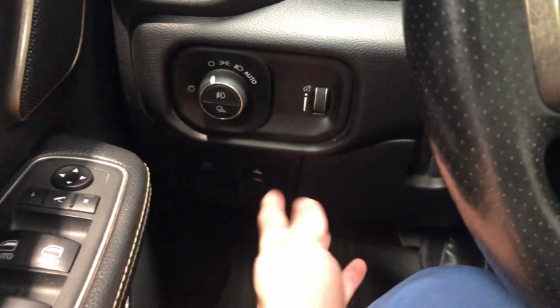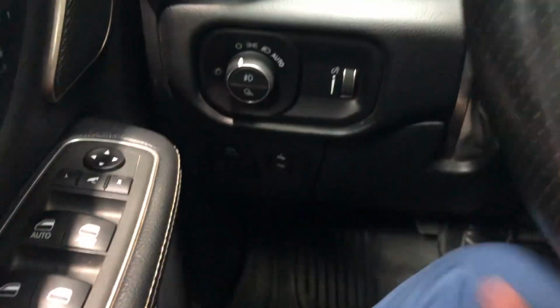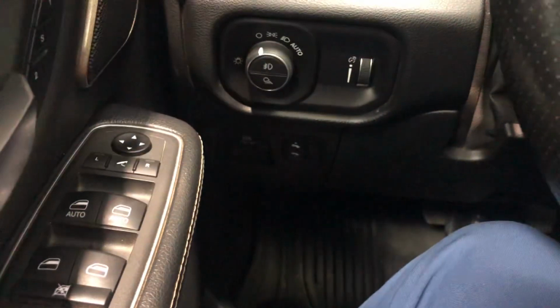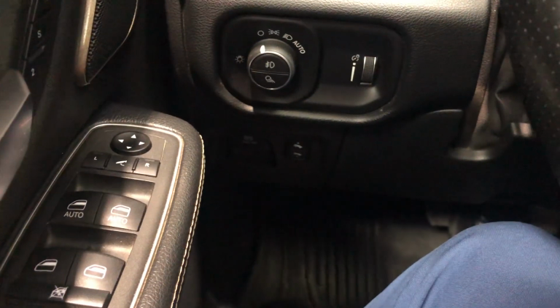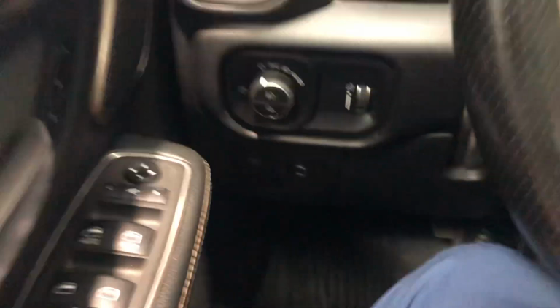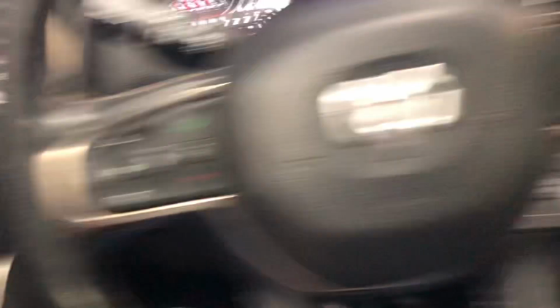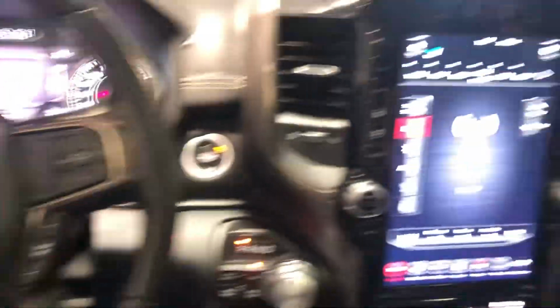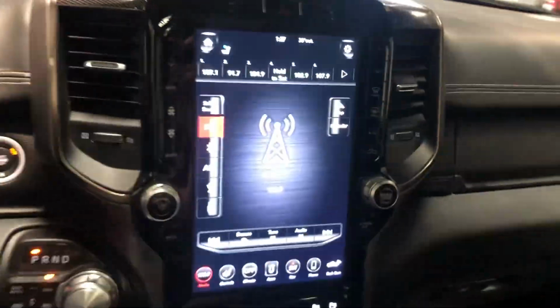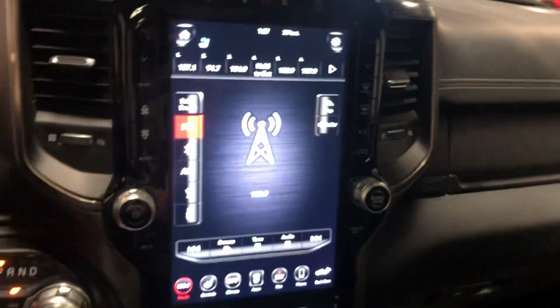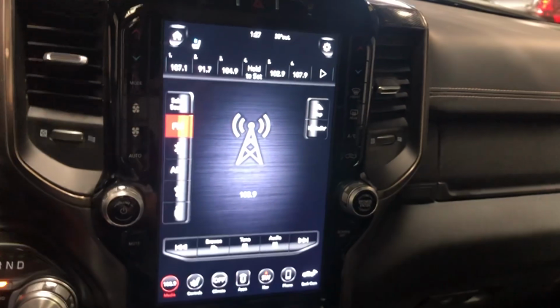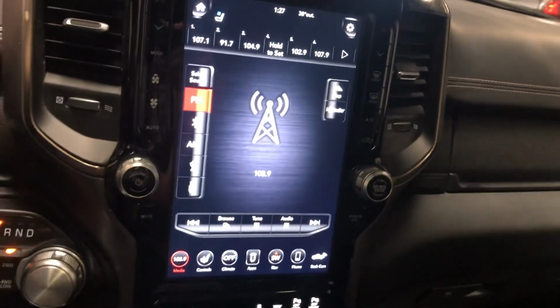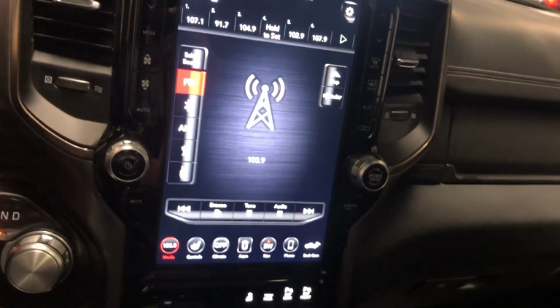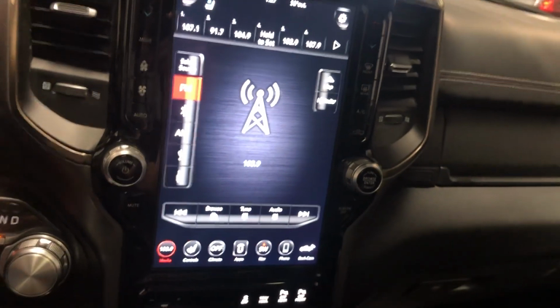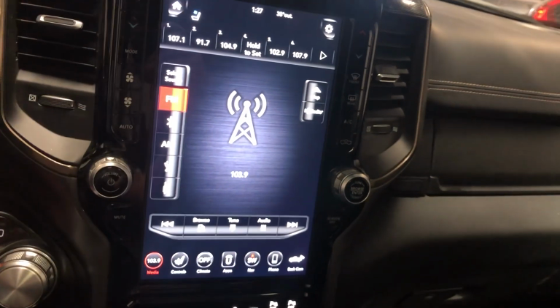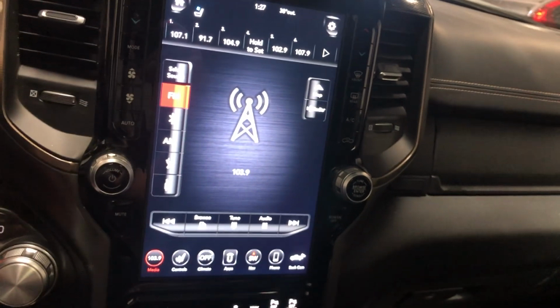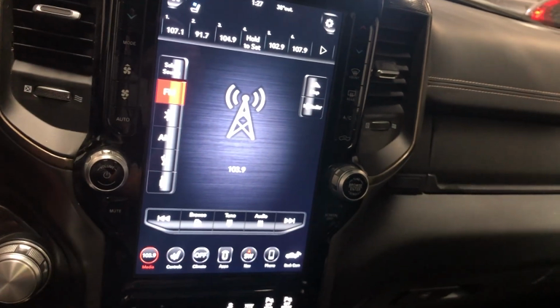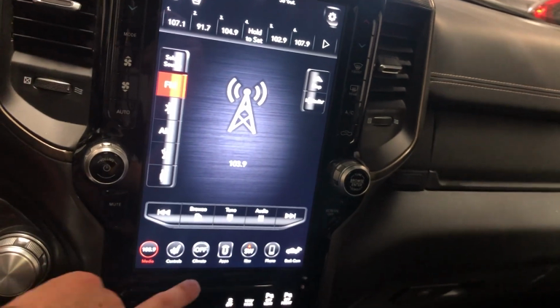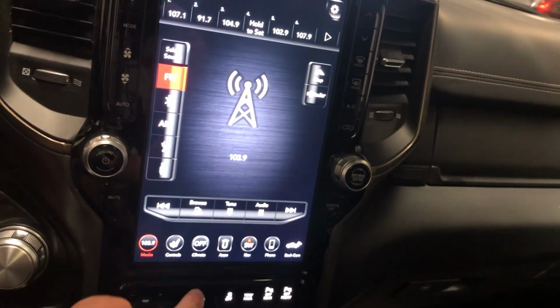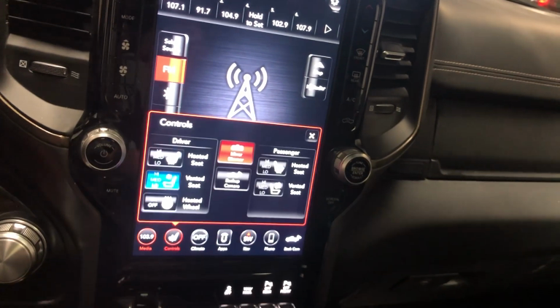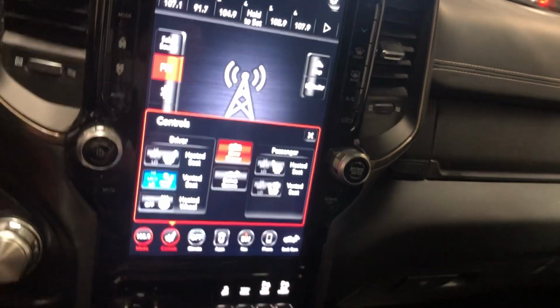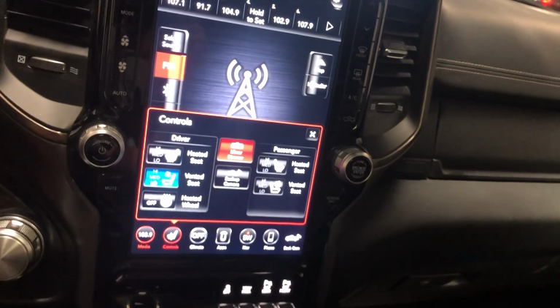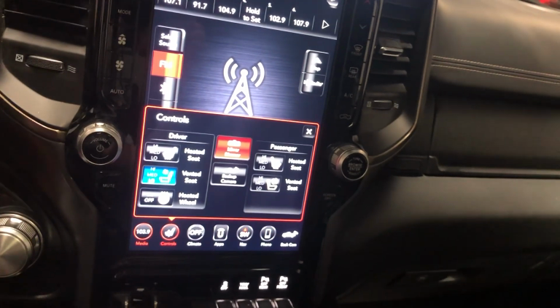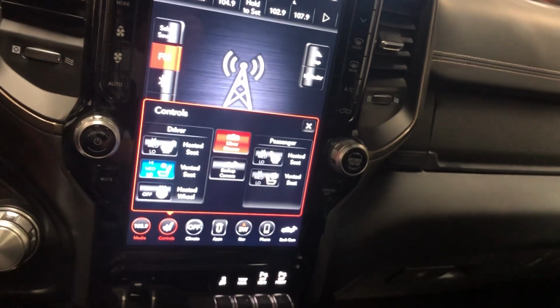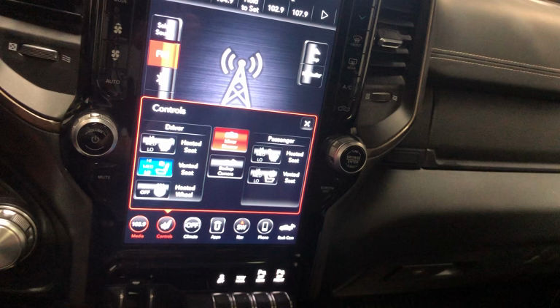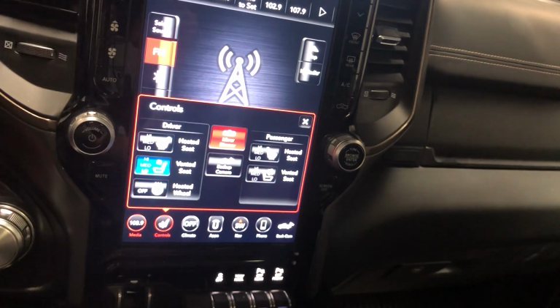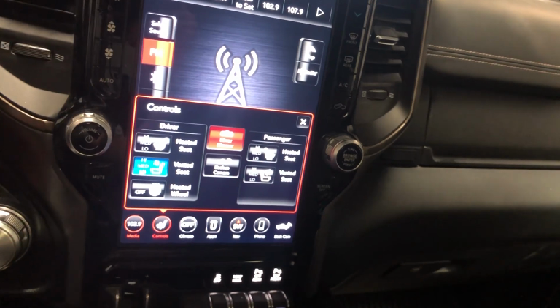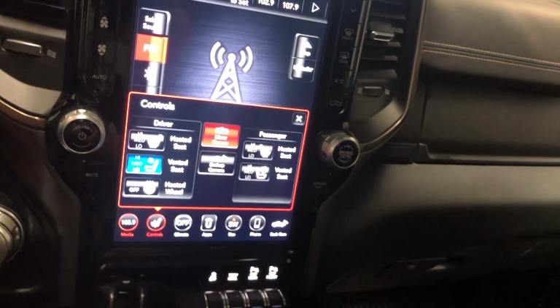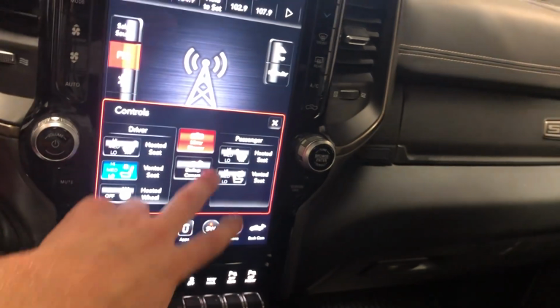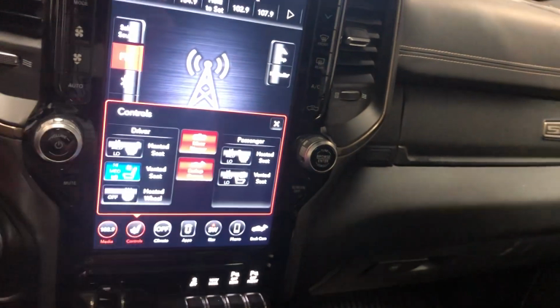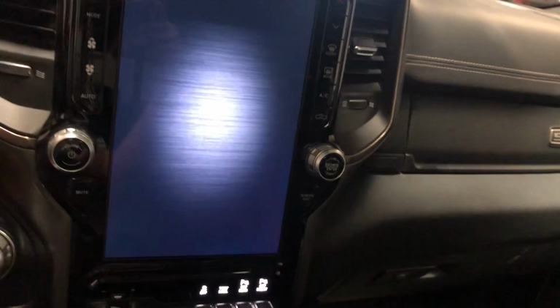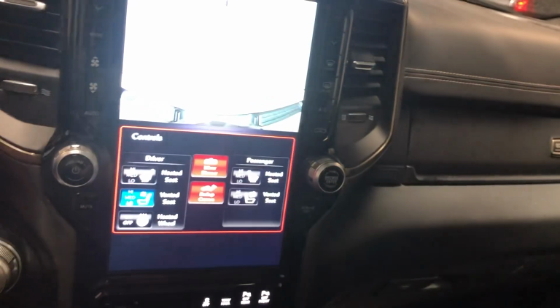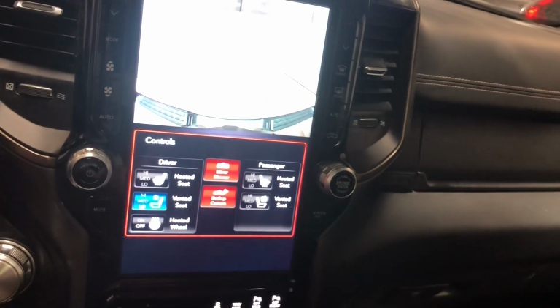It's one of my favorite things that Ram has been doing. Hopping over here, you can see you've got your full touchscreen — looks like a tablet built right into the dash. You're going to get your heated seats, your ventilated seats, heated steering, backup camera, and mirror dimmer.